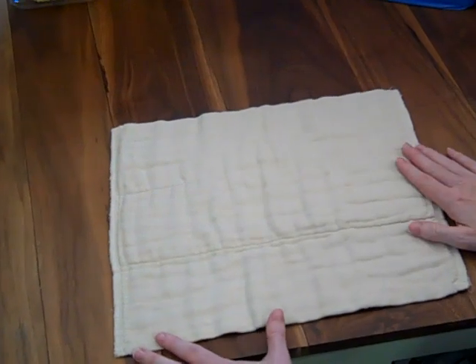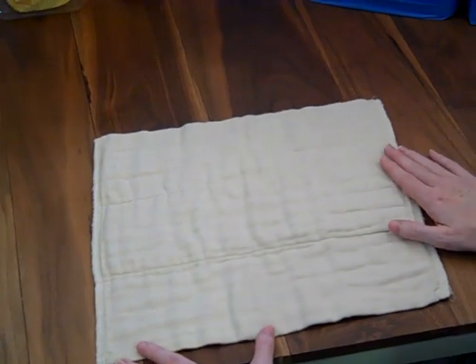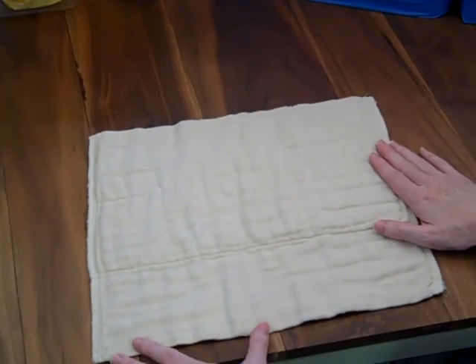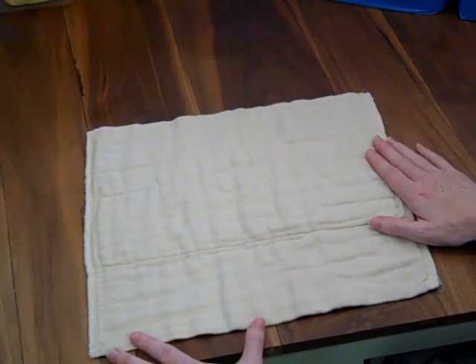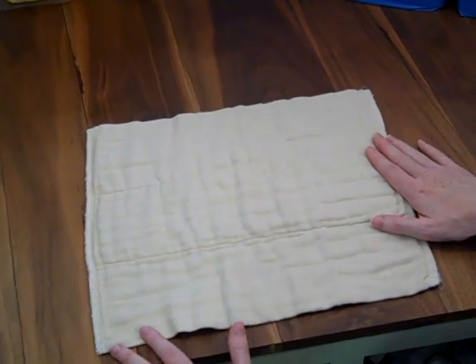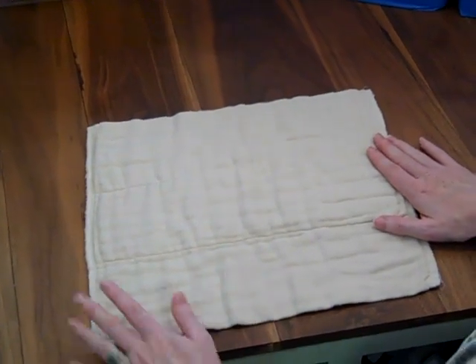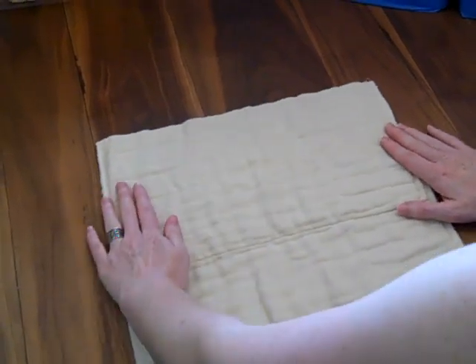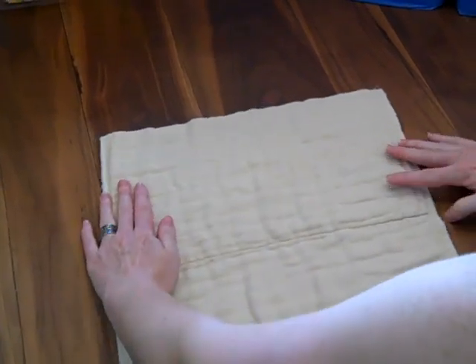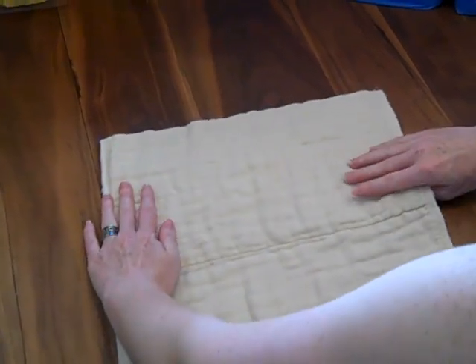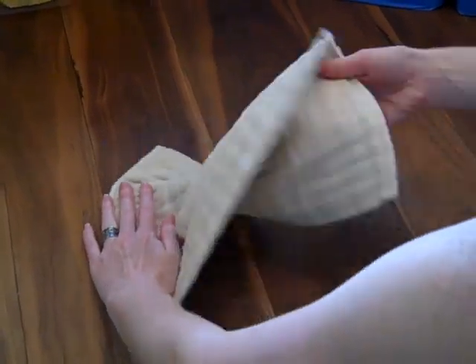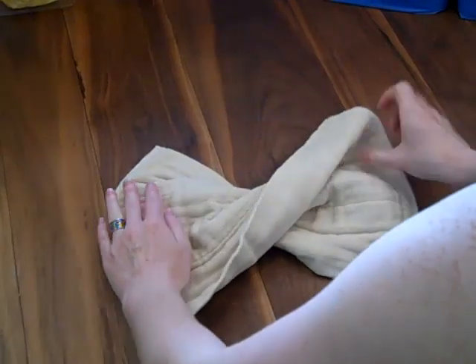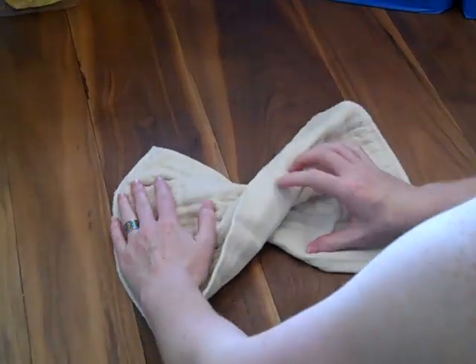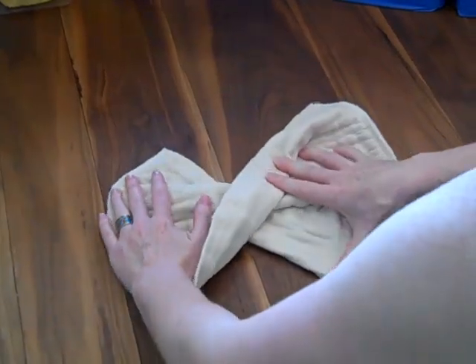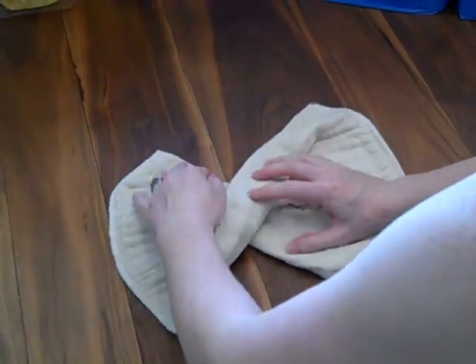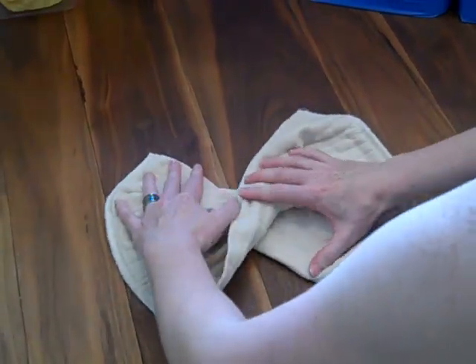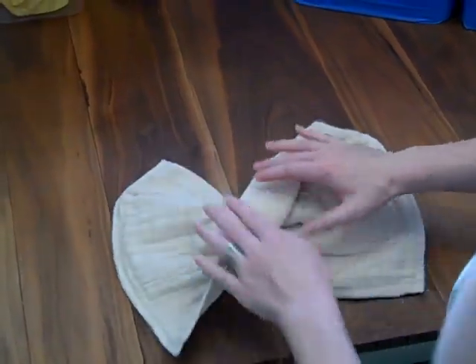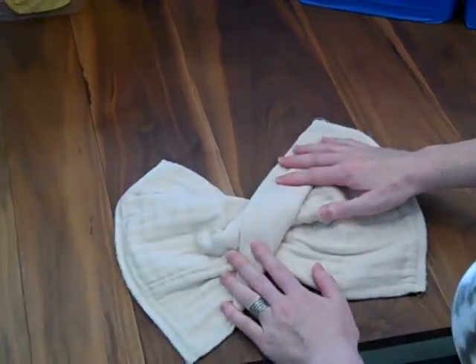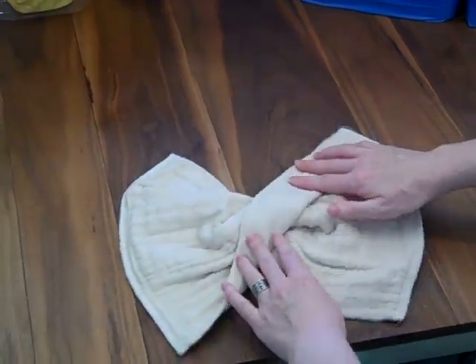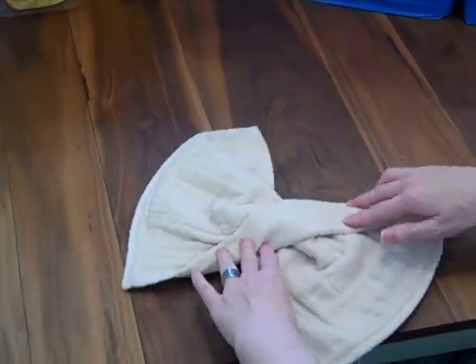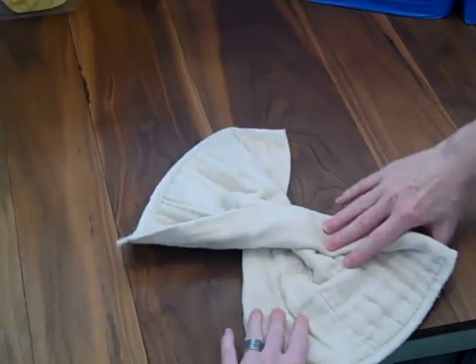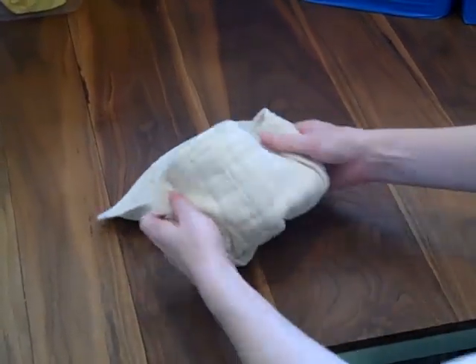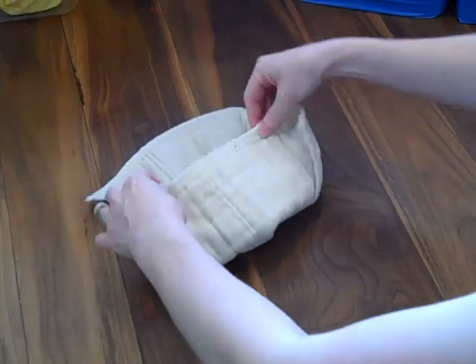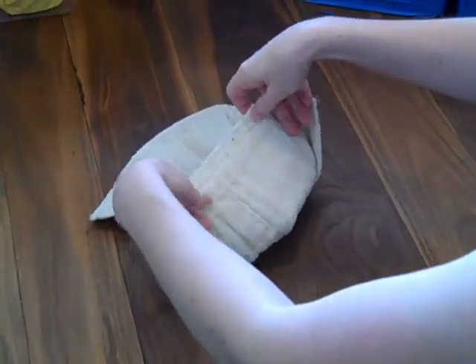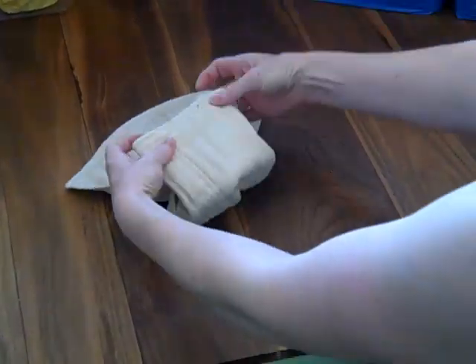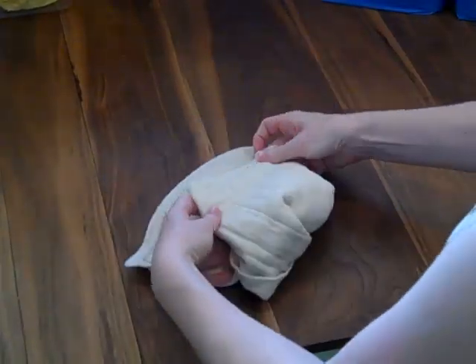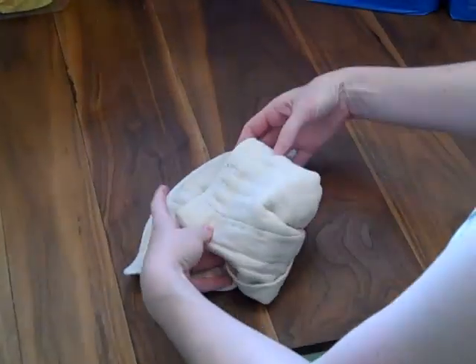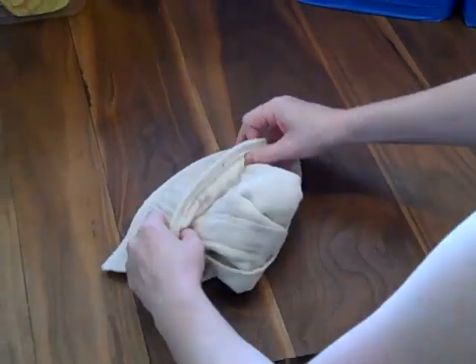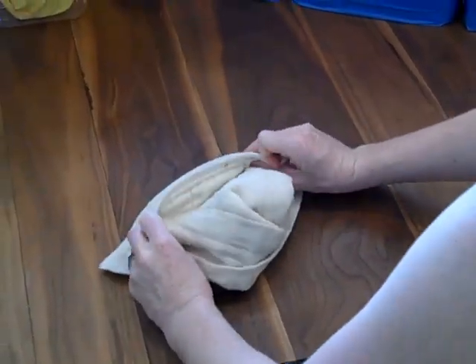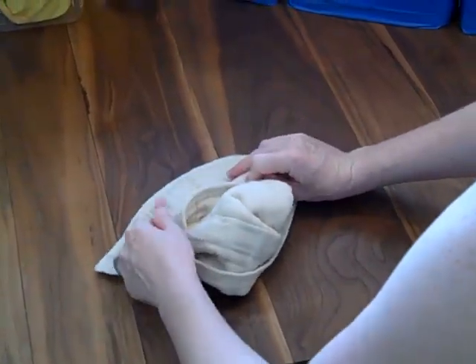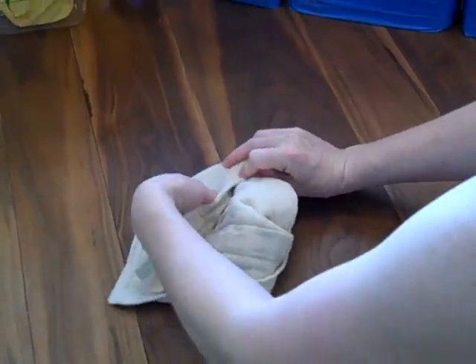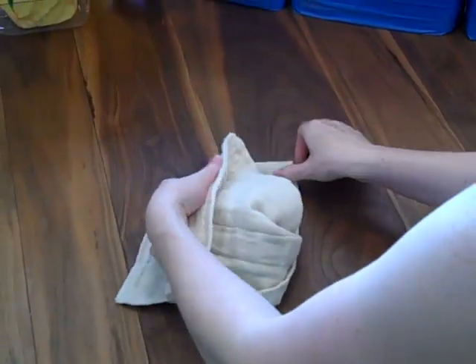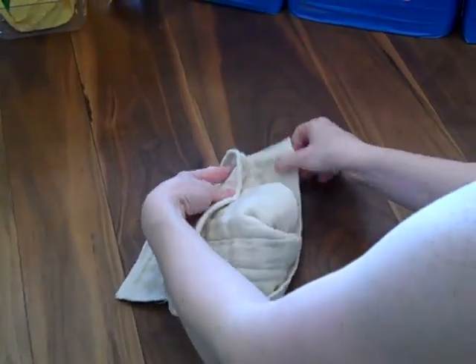Starting with your pre-fold out in front of you like this, hold one side down and twist the other side around so it's twisted in the middle. At this point it's ready to go on baby. You can fold it in if you need, or you could fold it down and use it with a snappy.